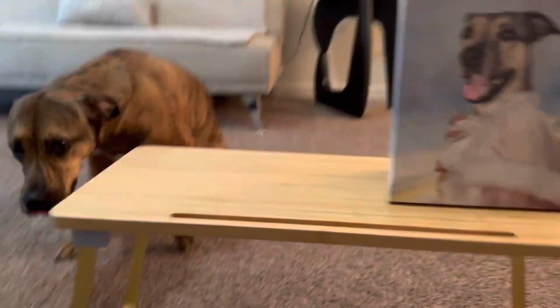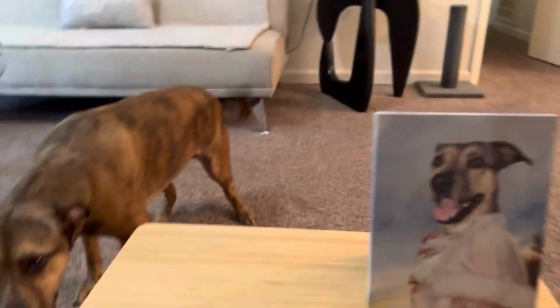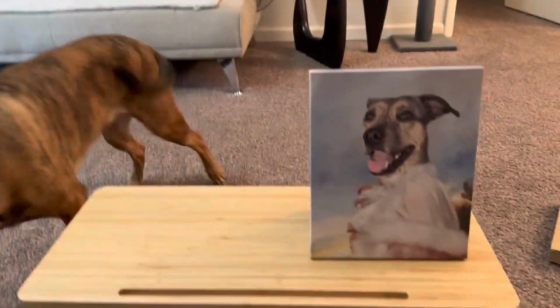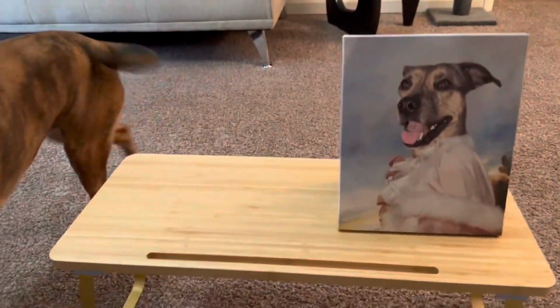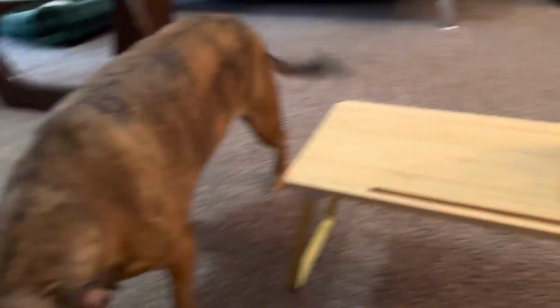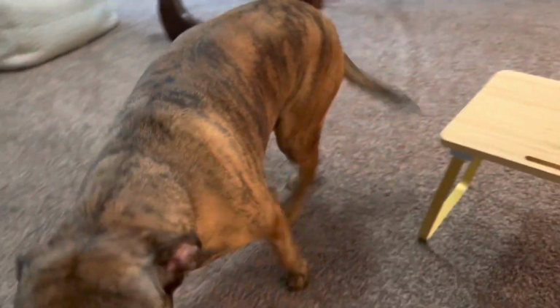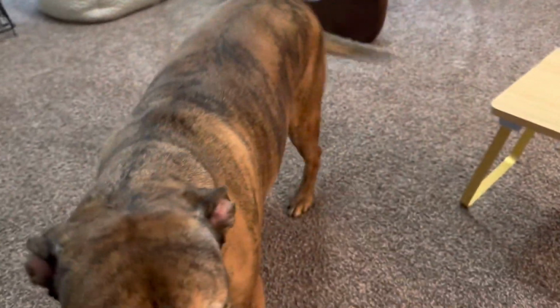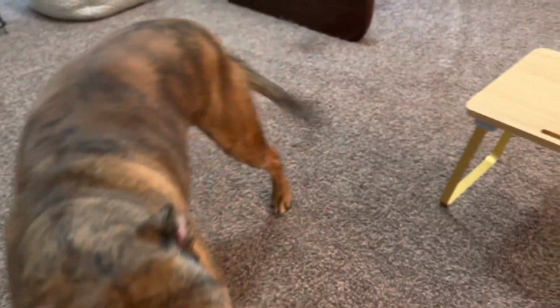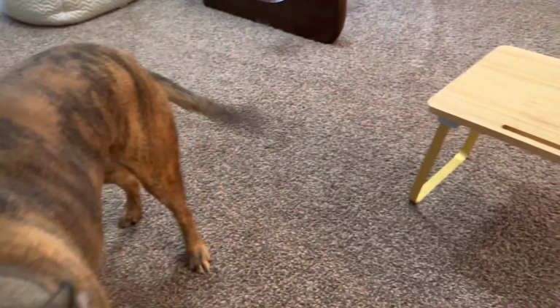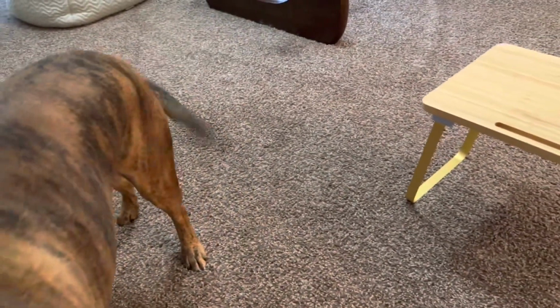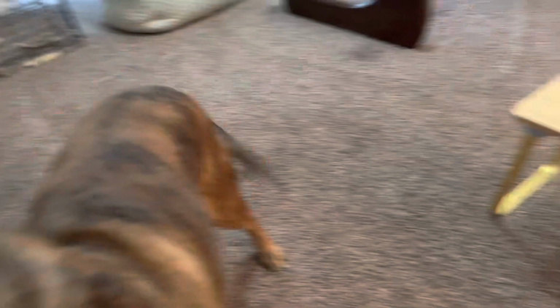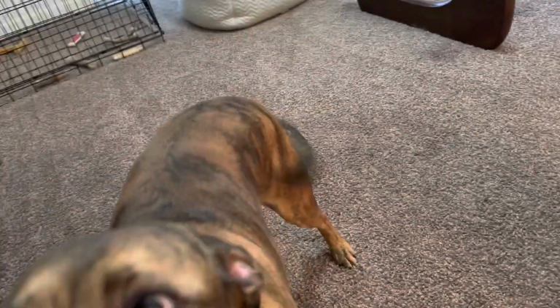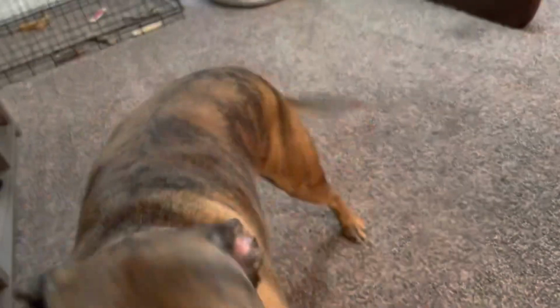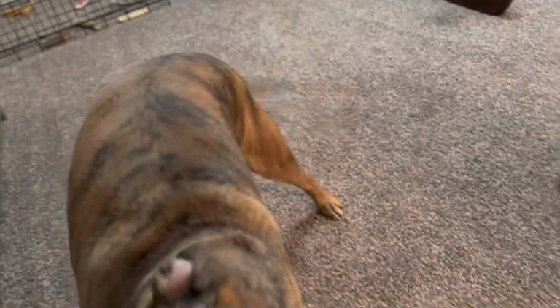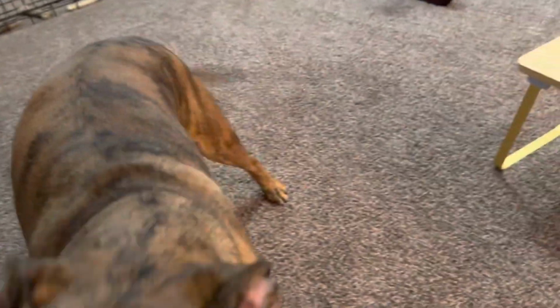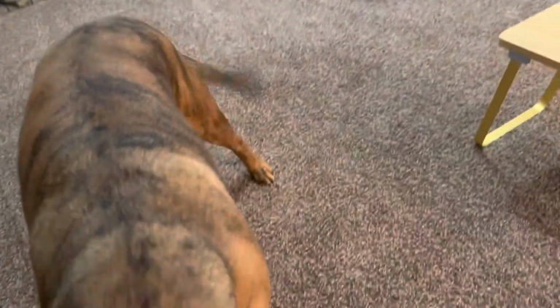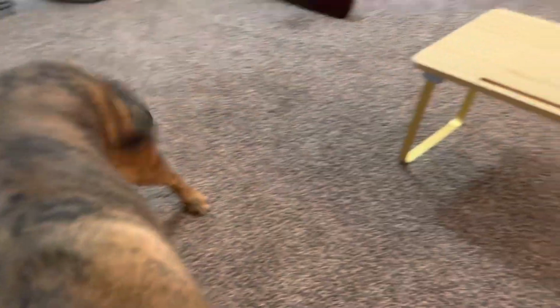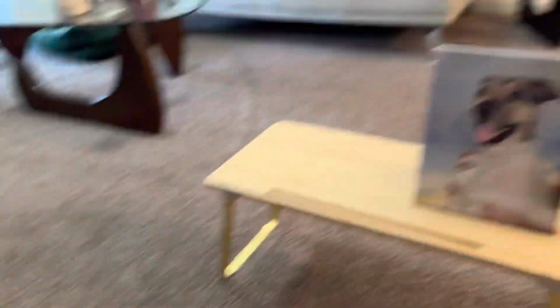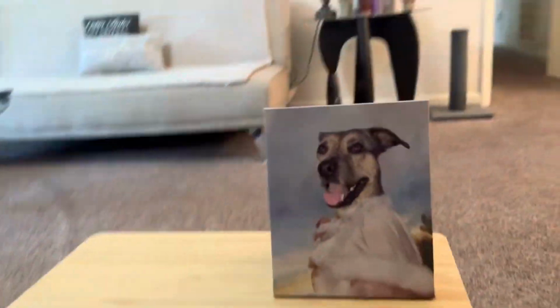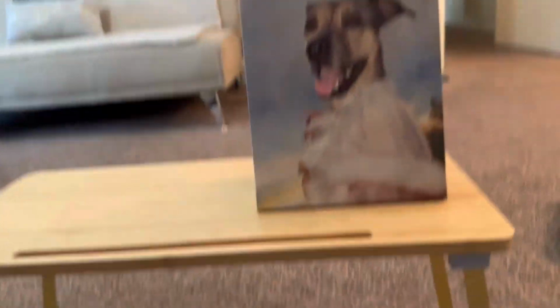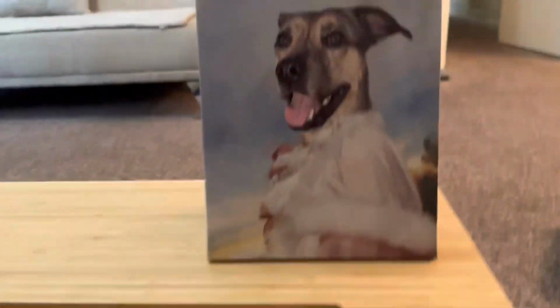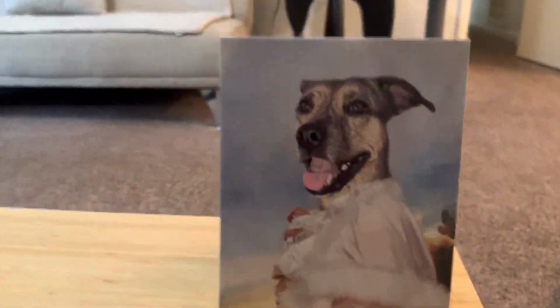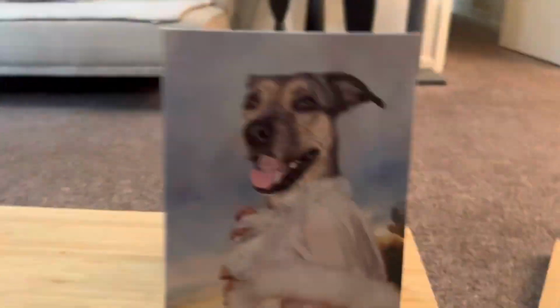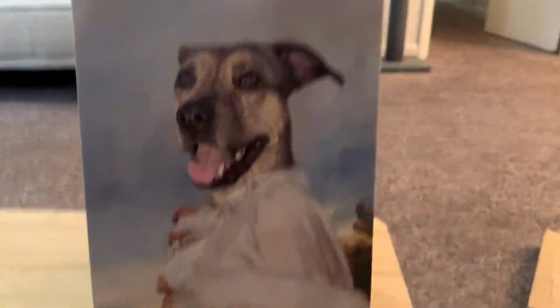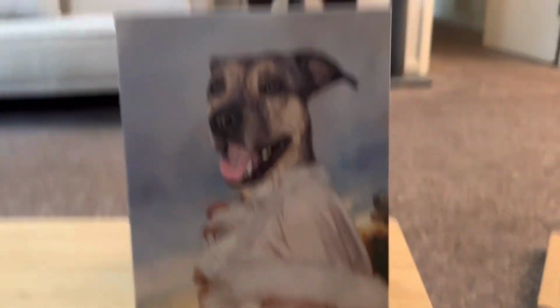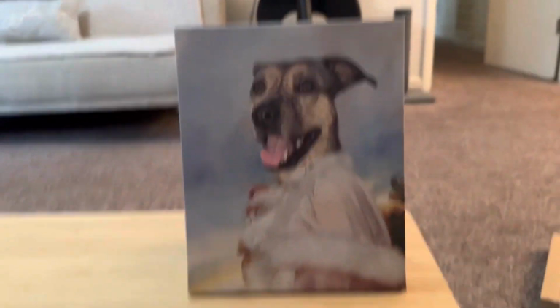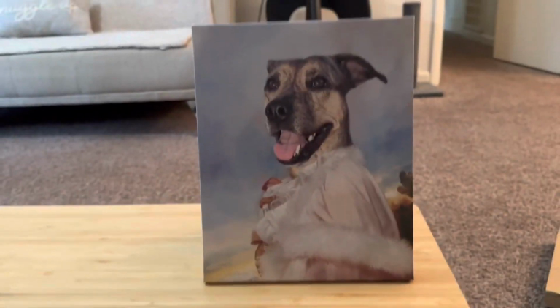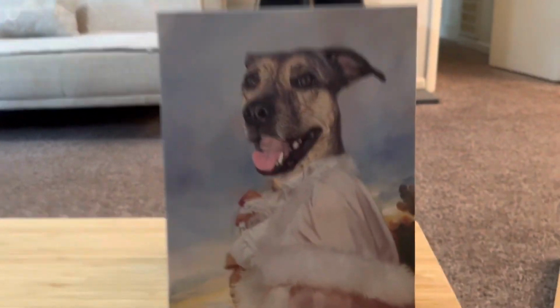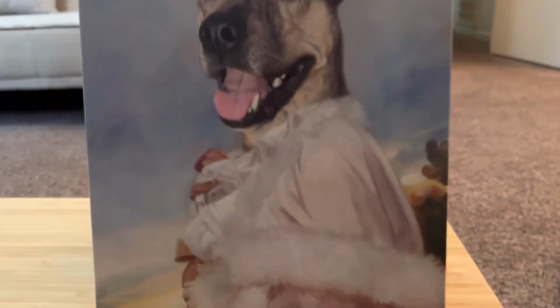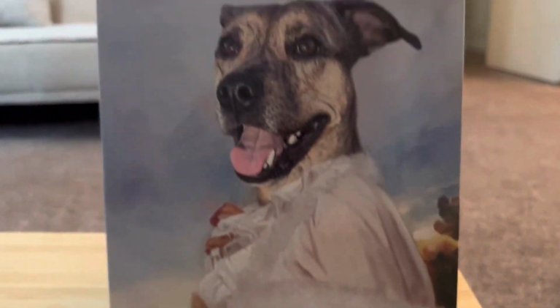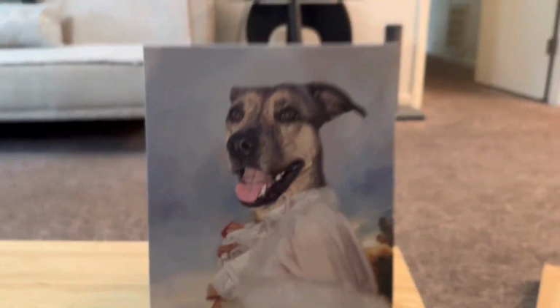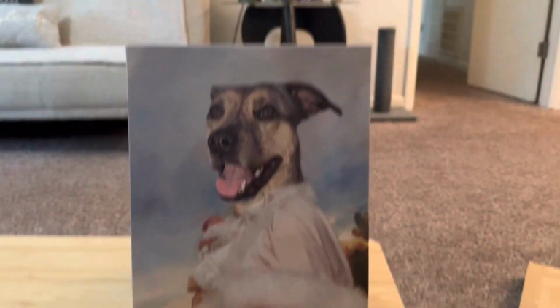Layla, do you like it? Y'all, Furry Royal Pets — just look at this.